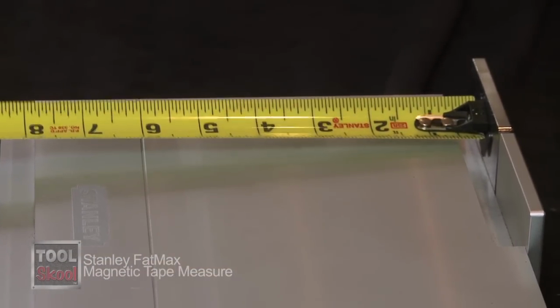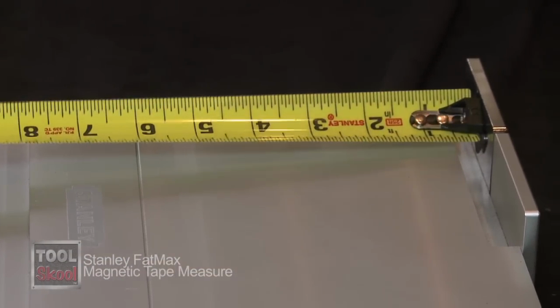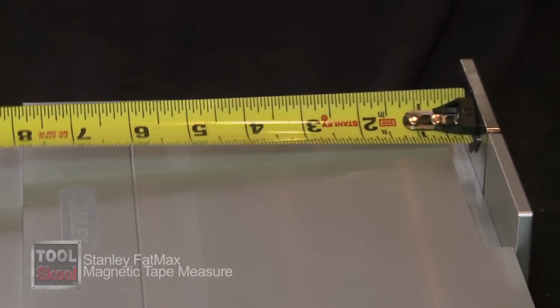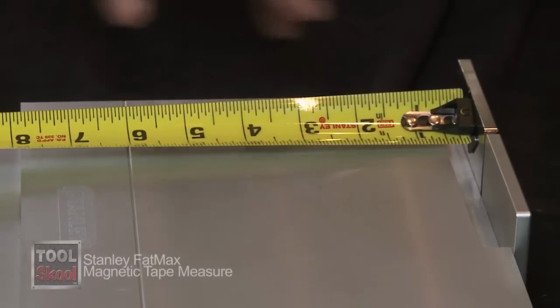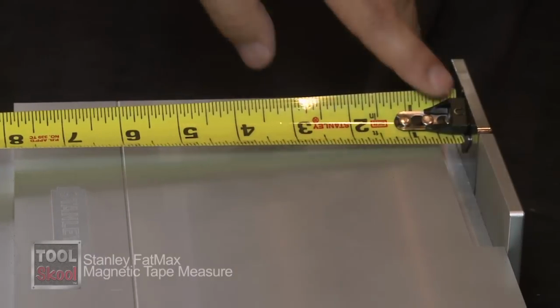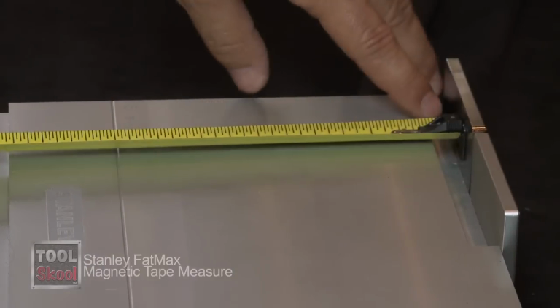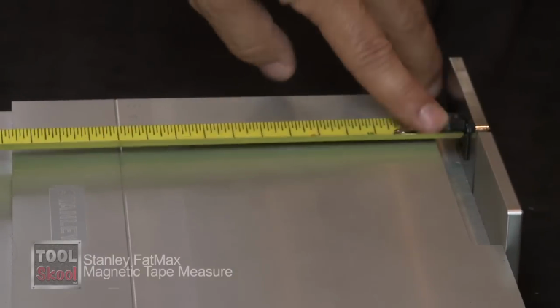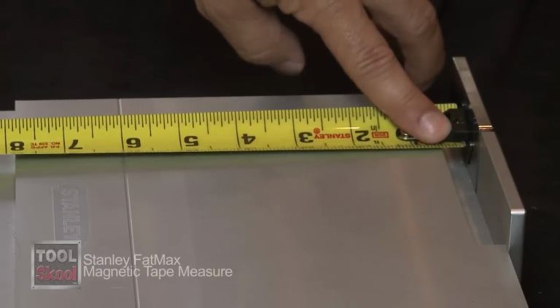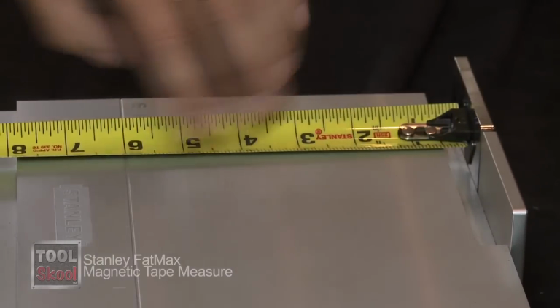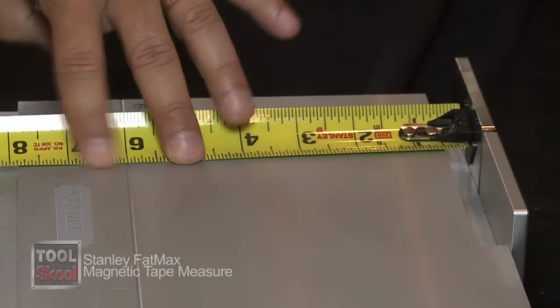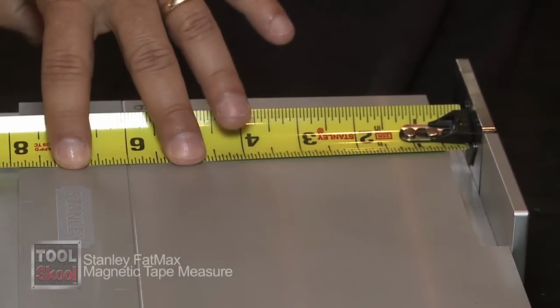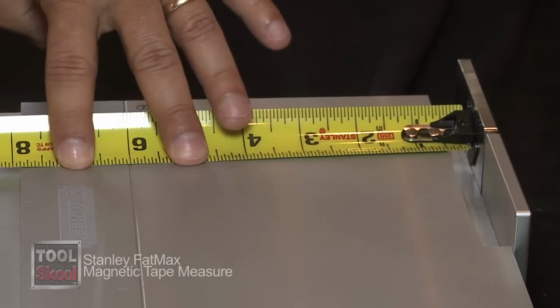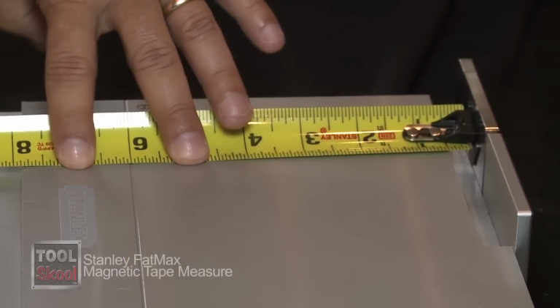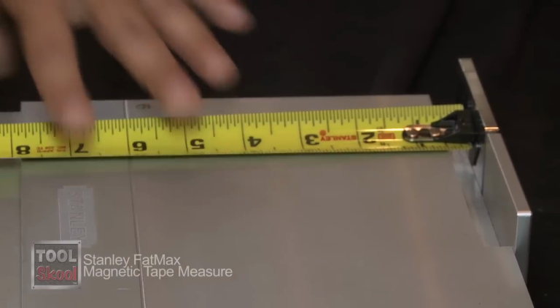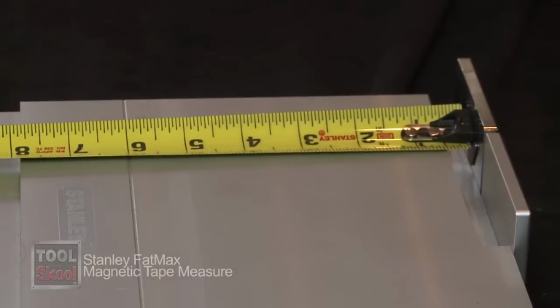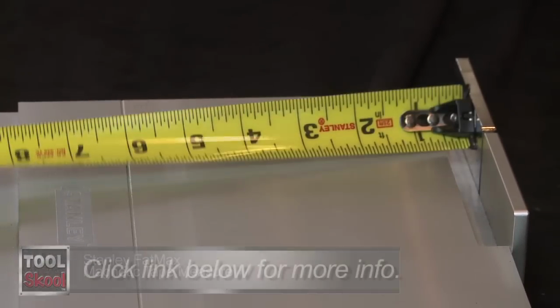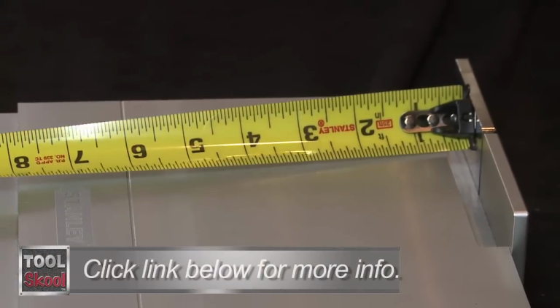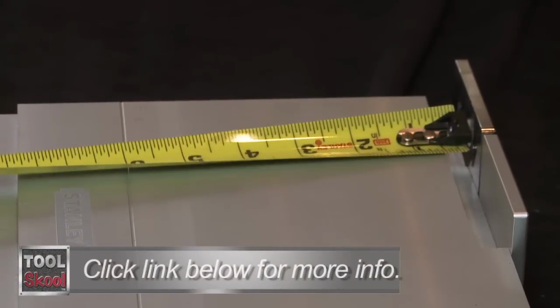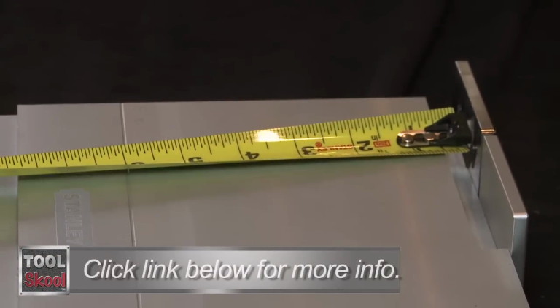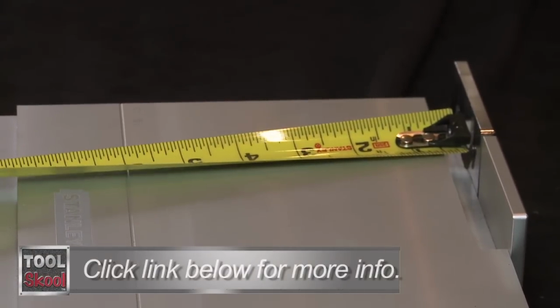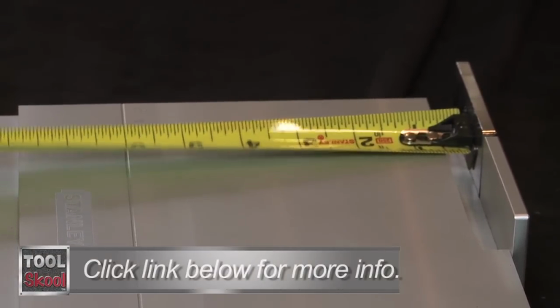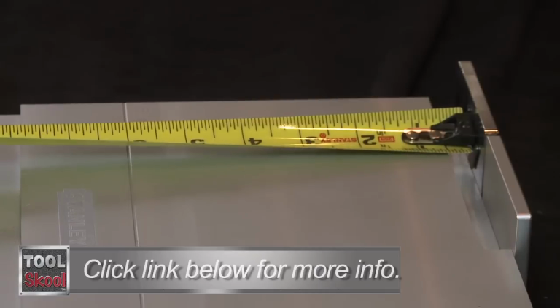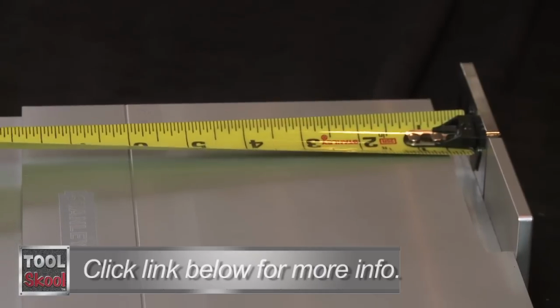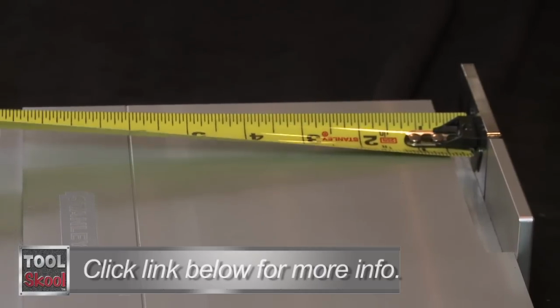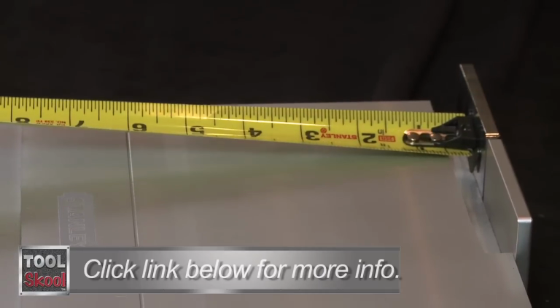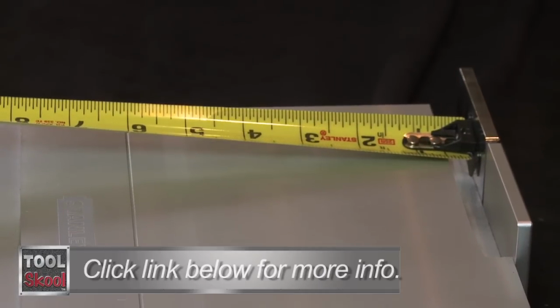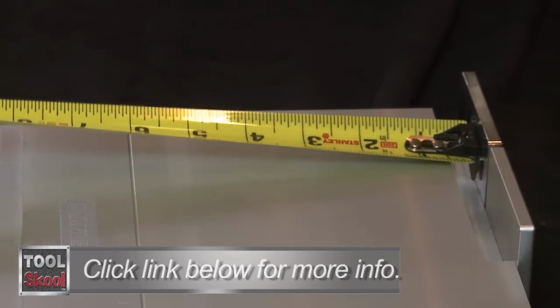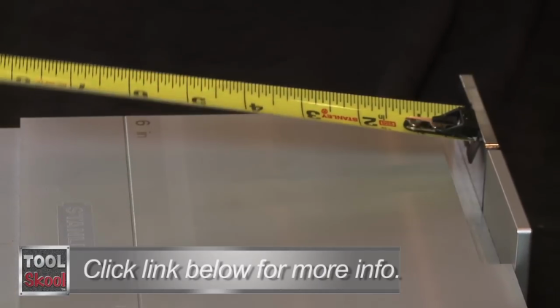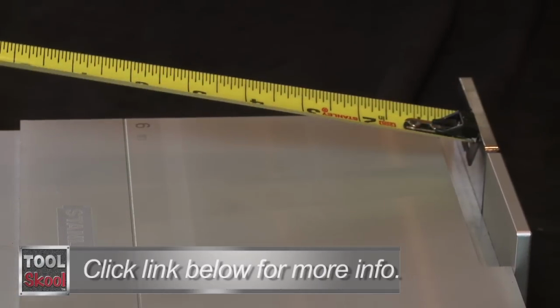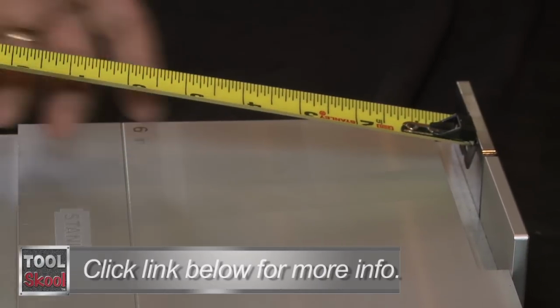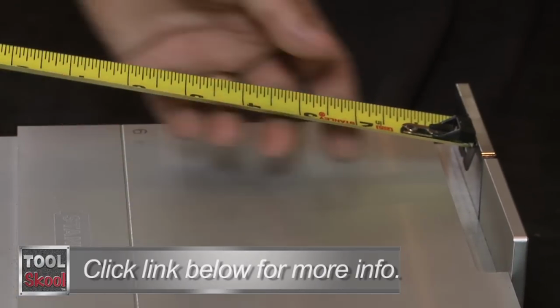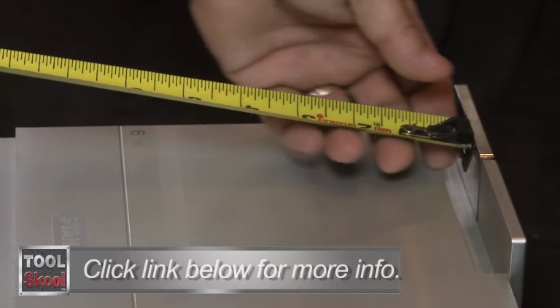Conversely, look at the Fat Max tape at the same measure. Inside, as long as you're pushing, you're good. But when you pull, because the magnet is flush to the top, you stay within spec. This is really the world's most accurate magnetic tape on the market today, and it's designed for pros.